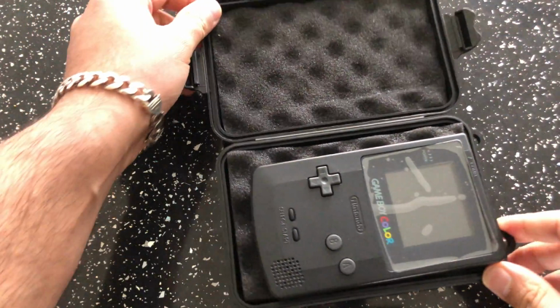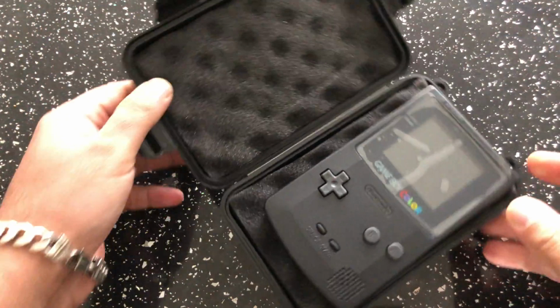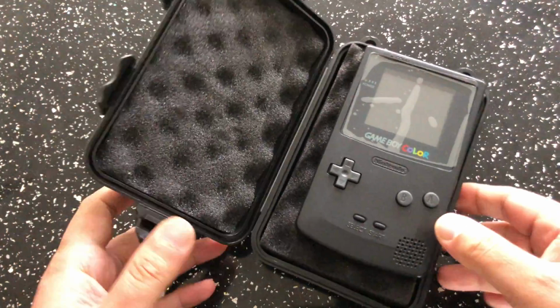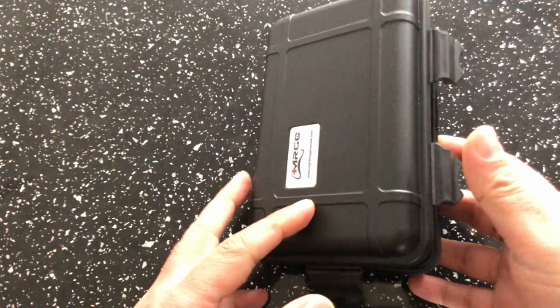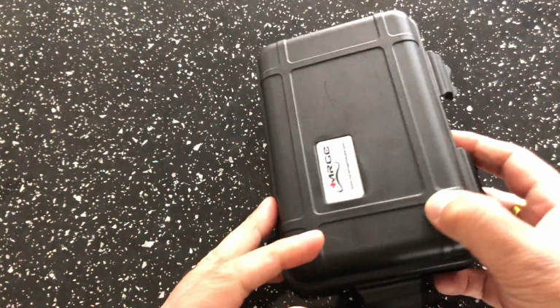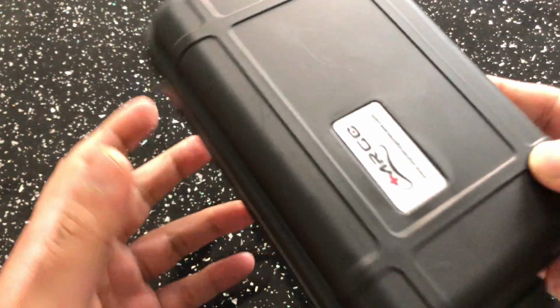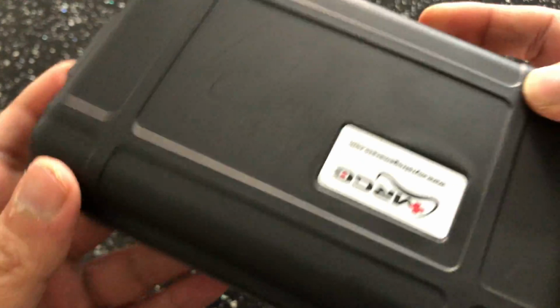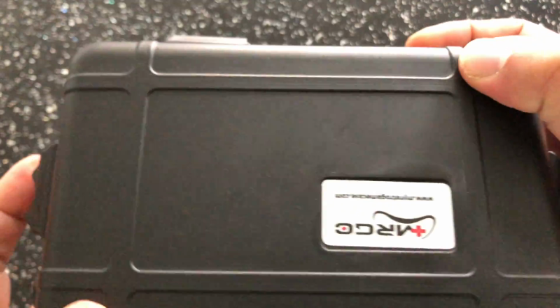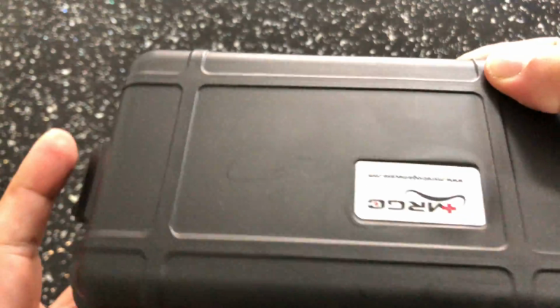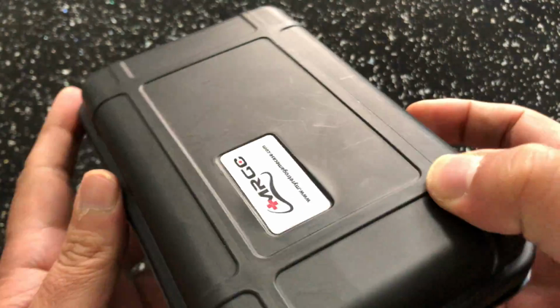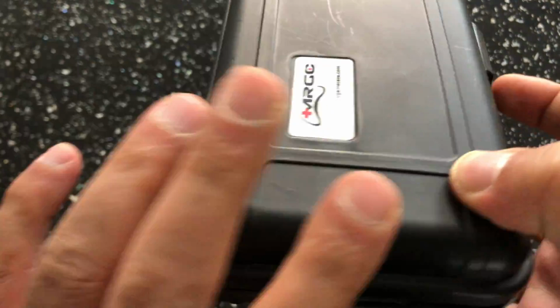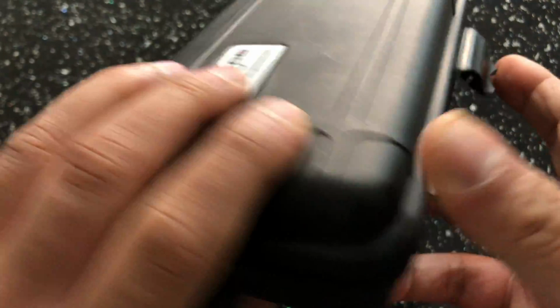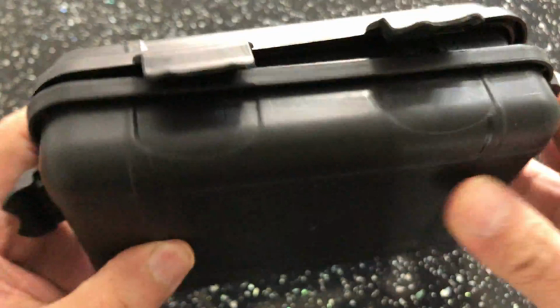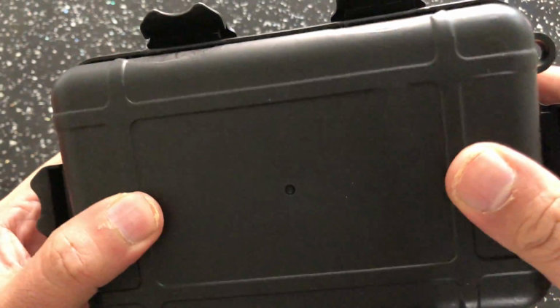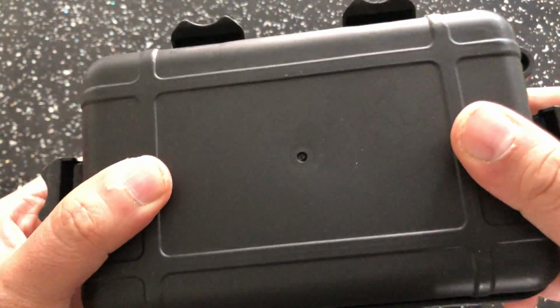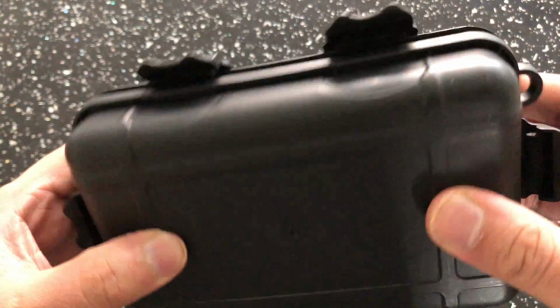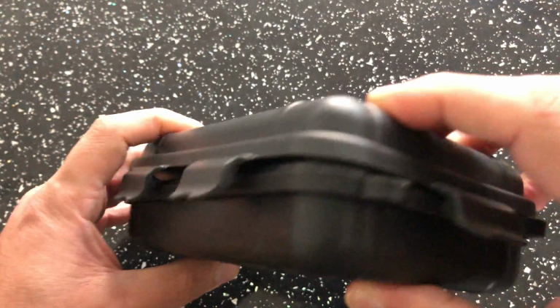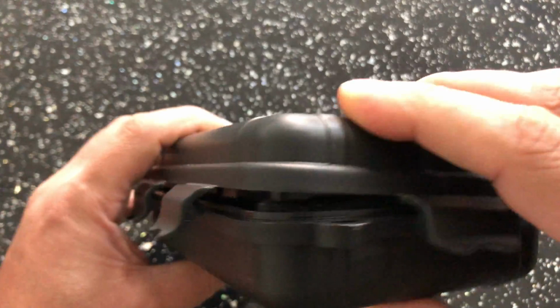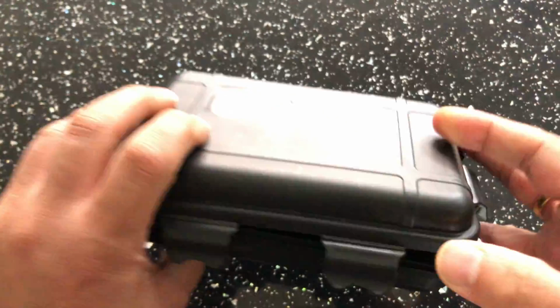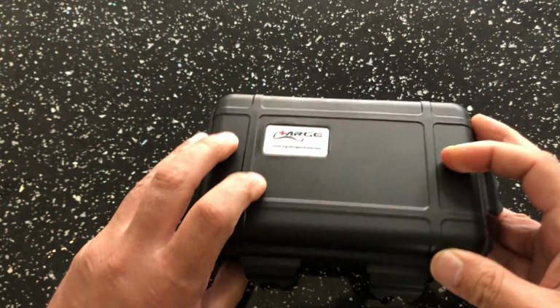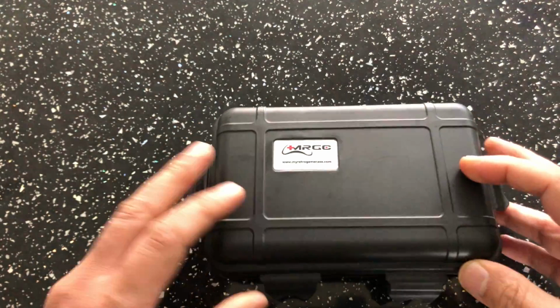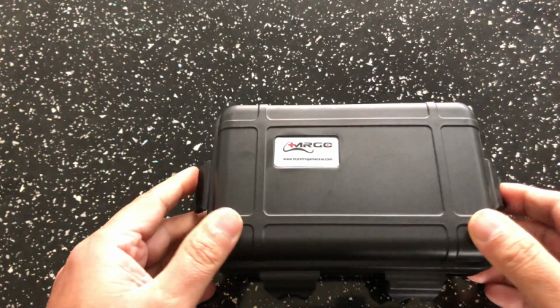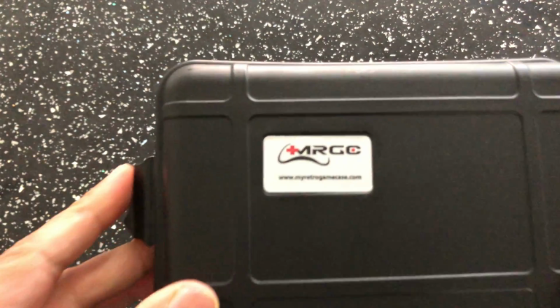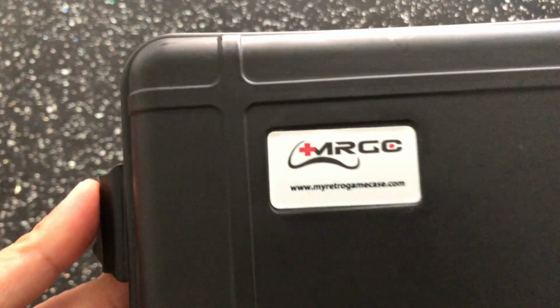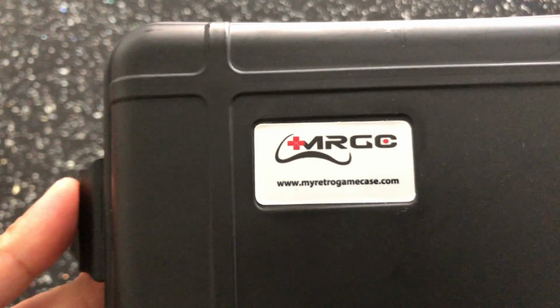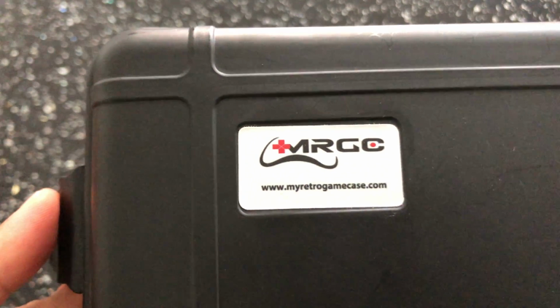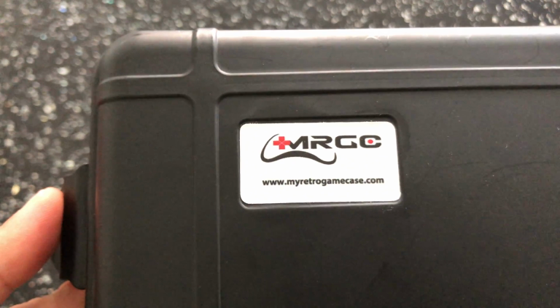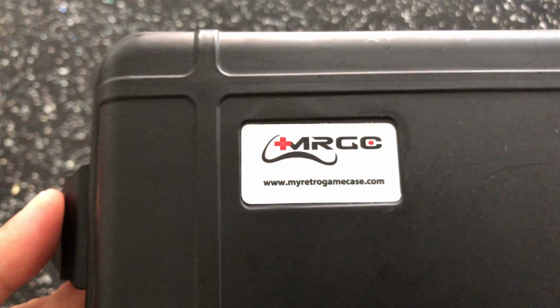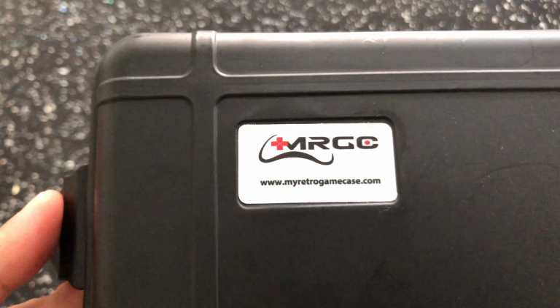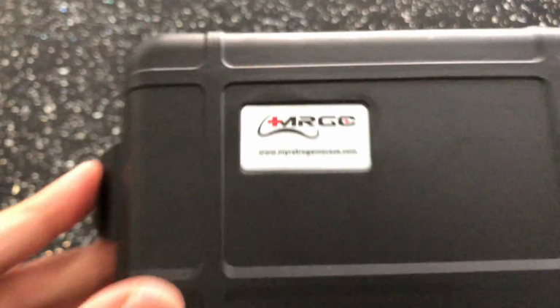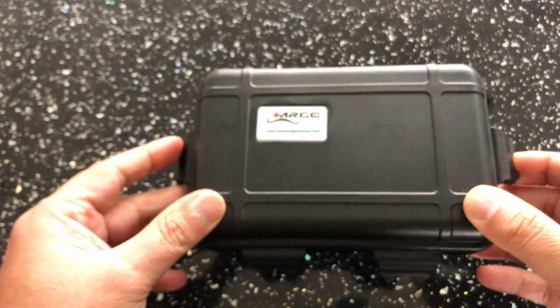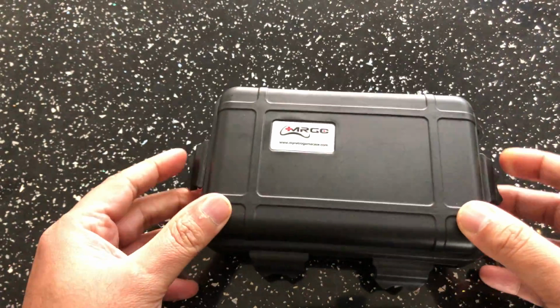So as you can see from the case, the case is pretty cool. It's a hard case, very sturdy, very robust, and there's the My Retro Game Cases sticker on the case.